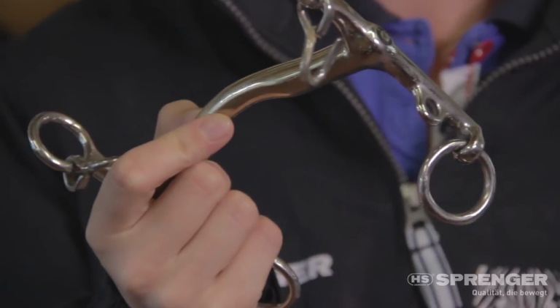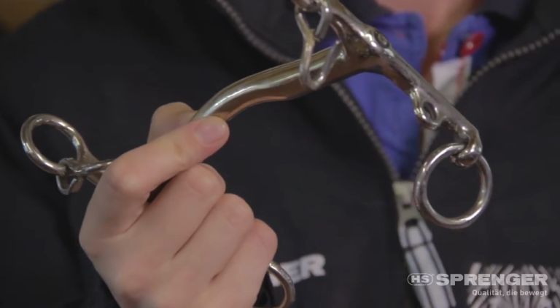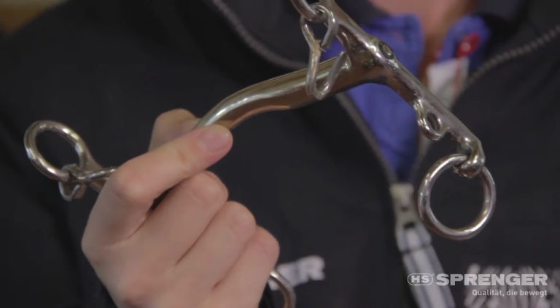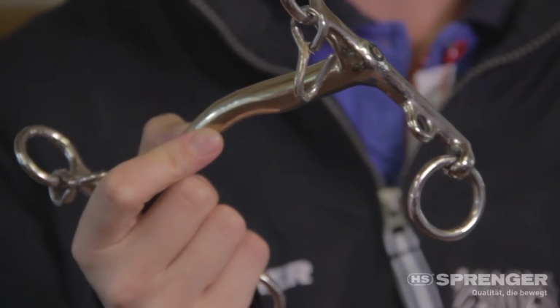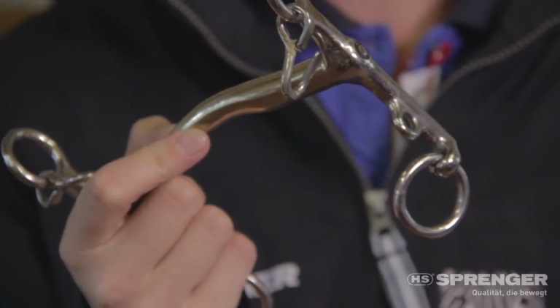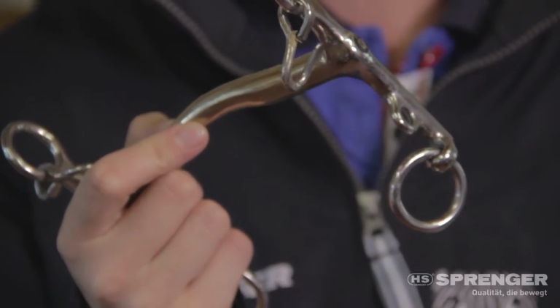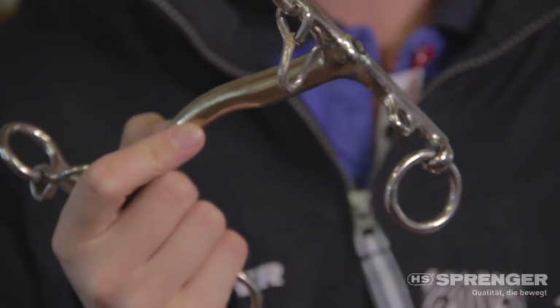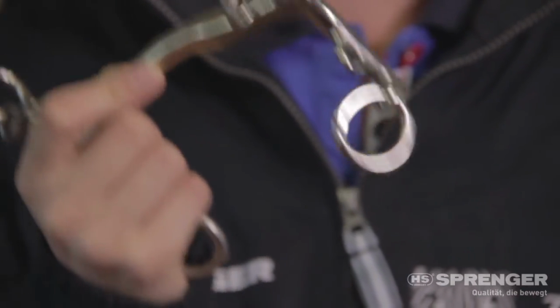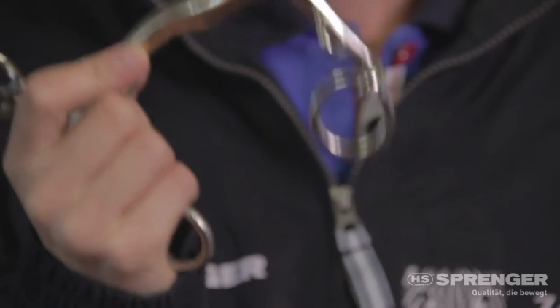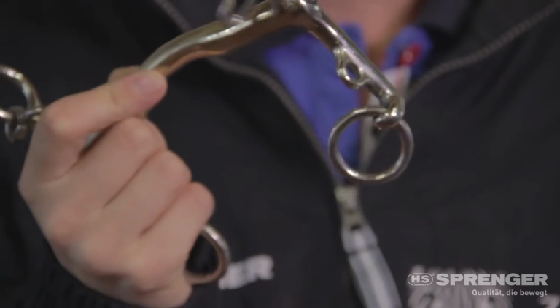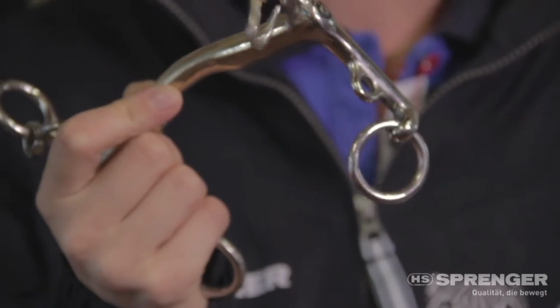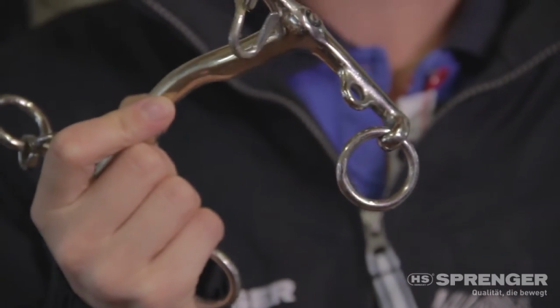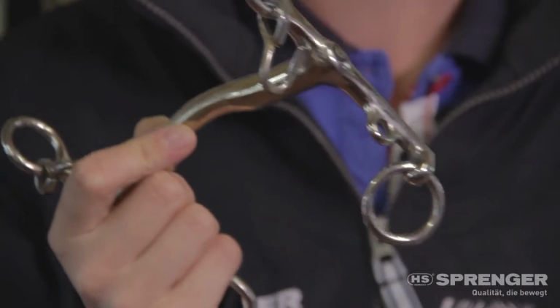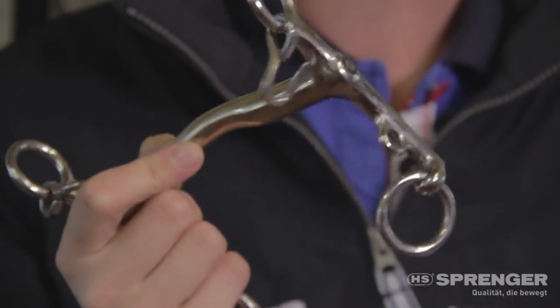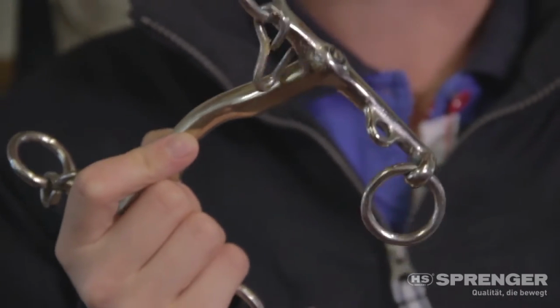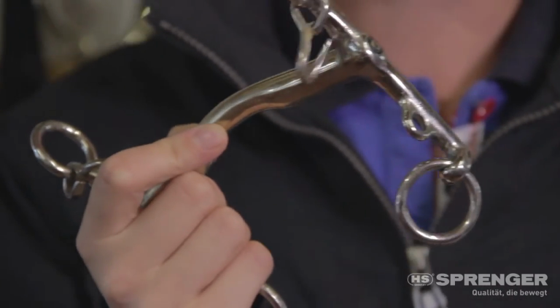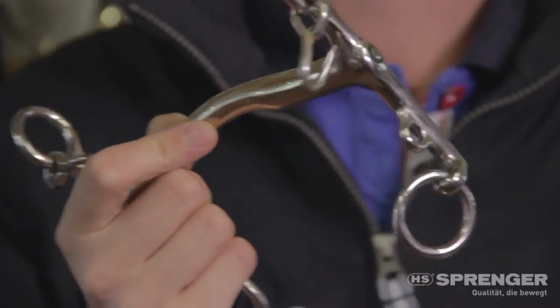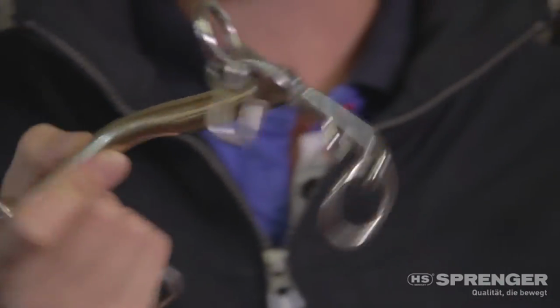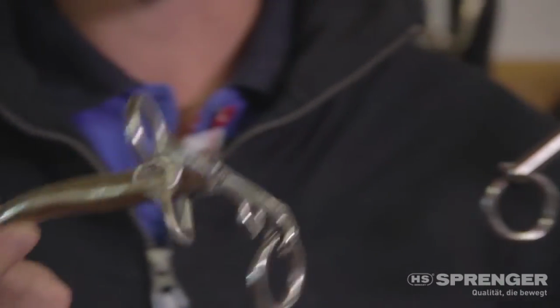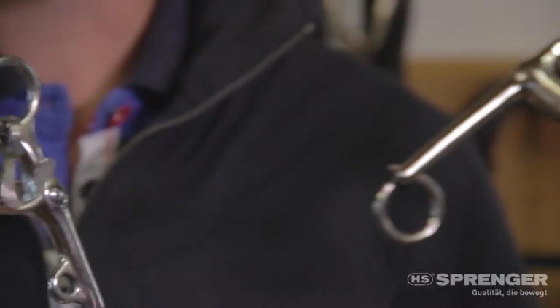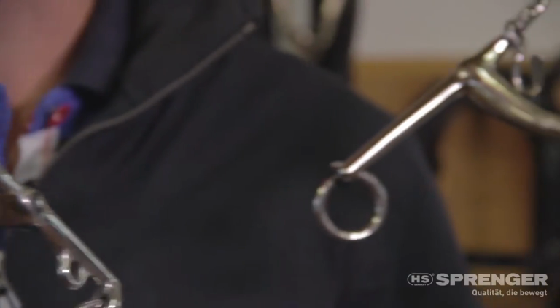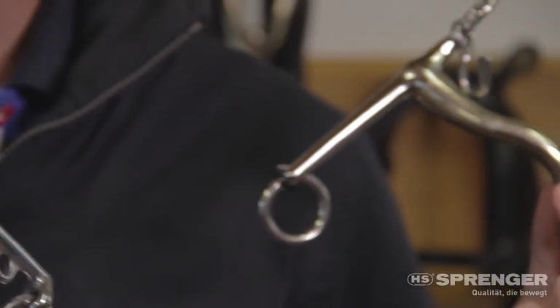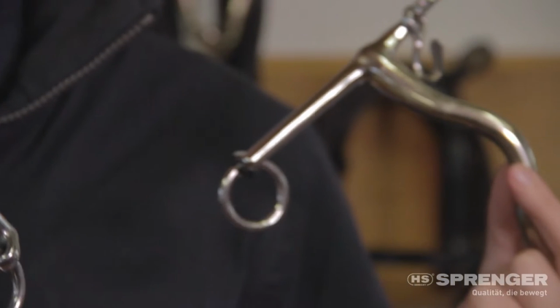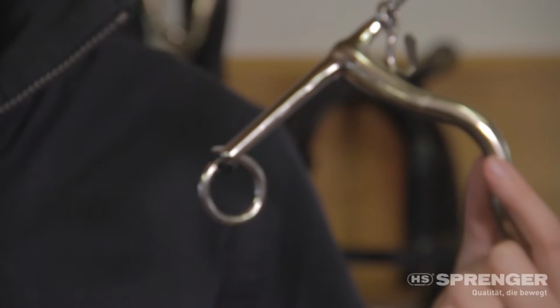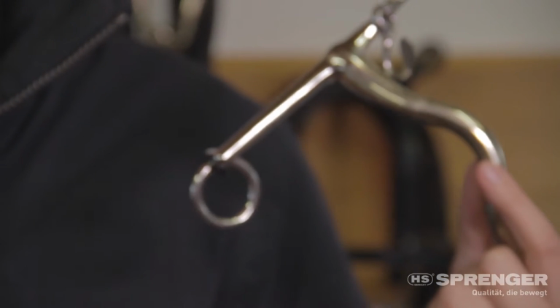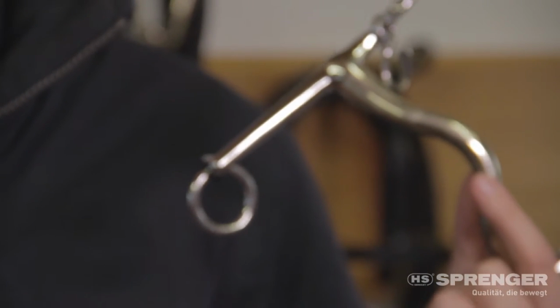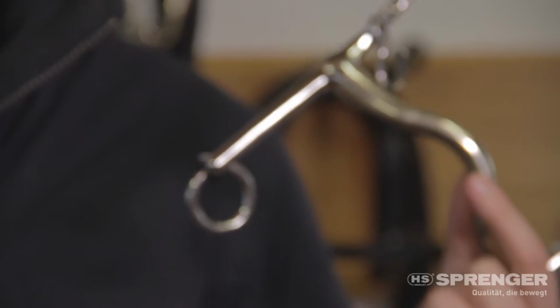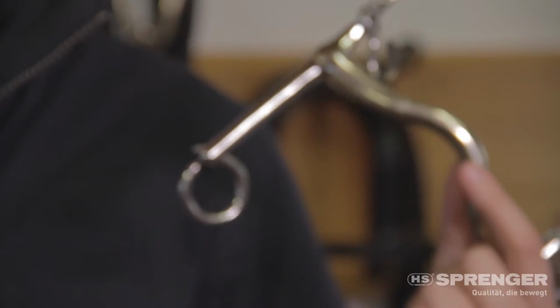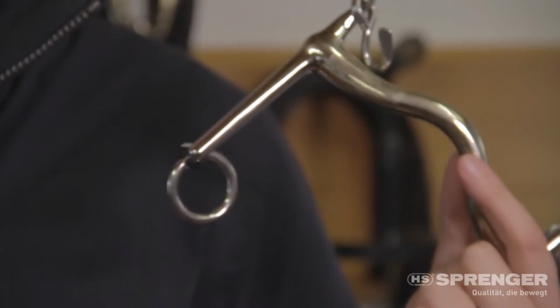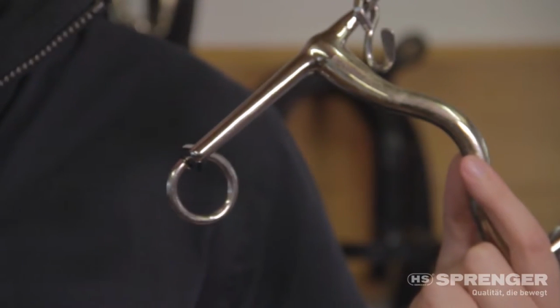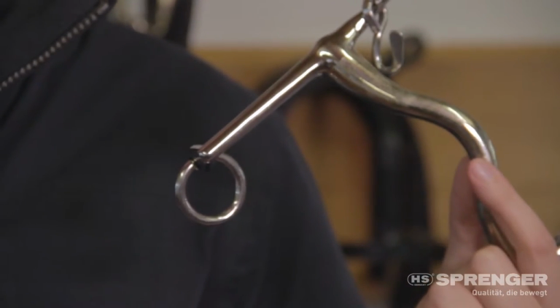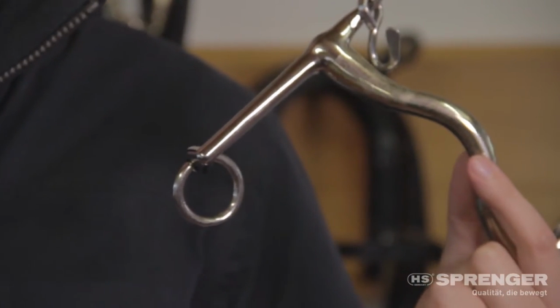So if you shorten your curb rein with a short shank you're going to impact the horse. The leverage is going to happen a bit quicker and the horse is going to feel the action of the Weymouth faster.